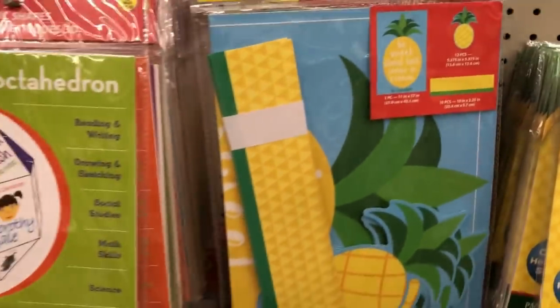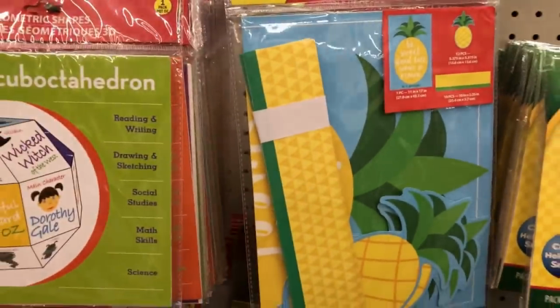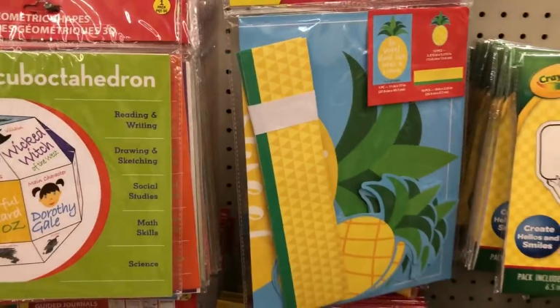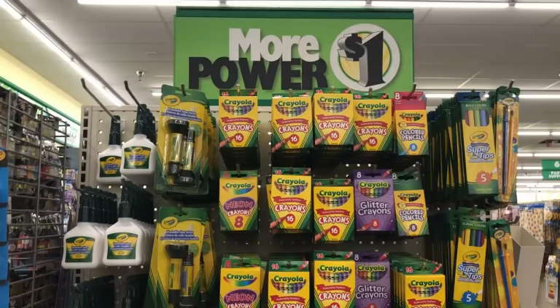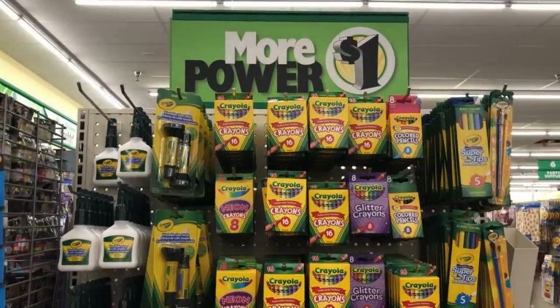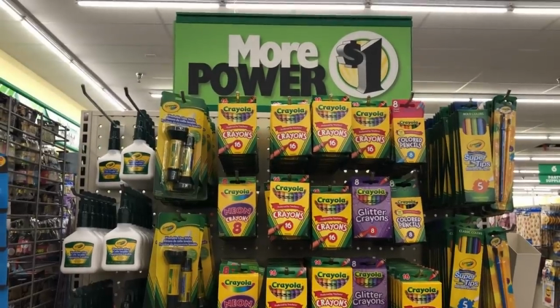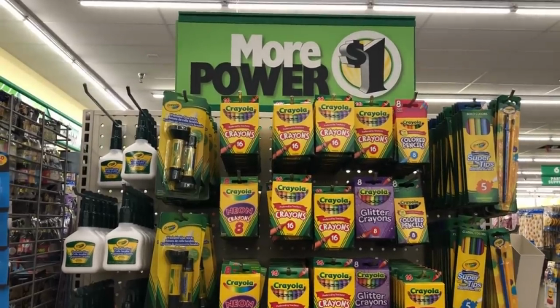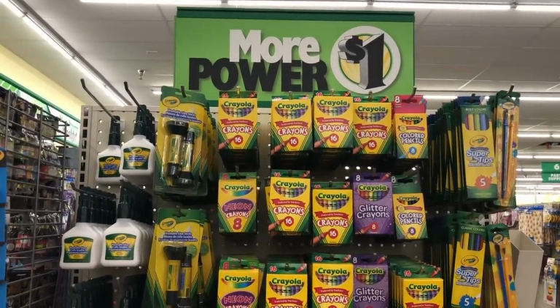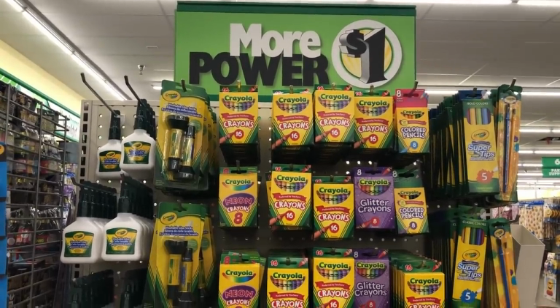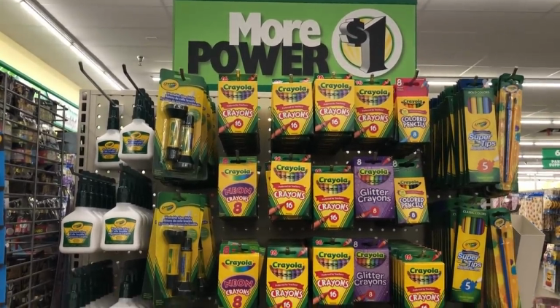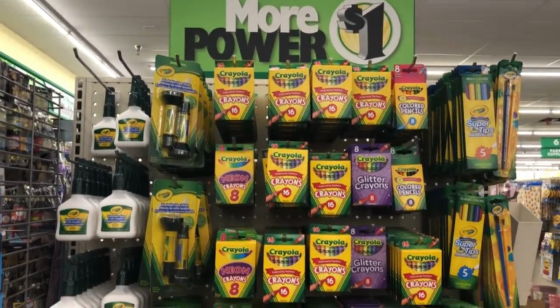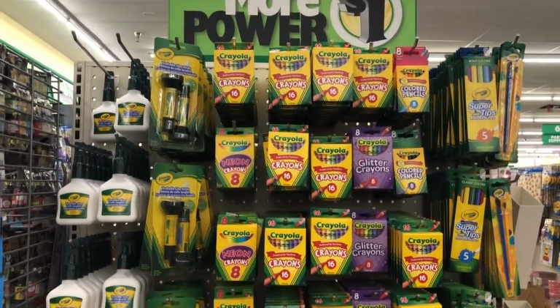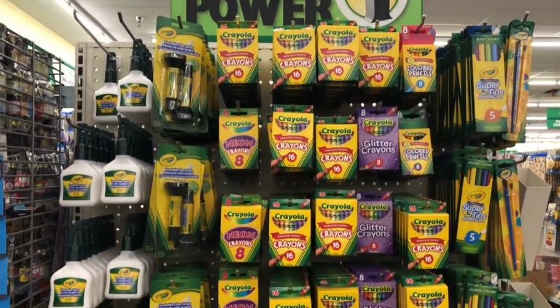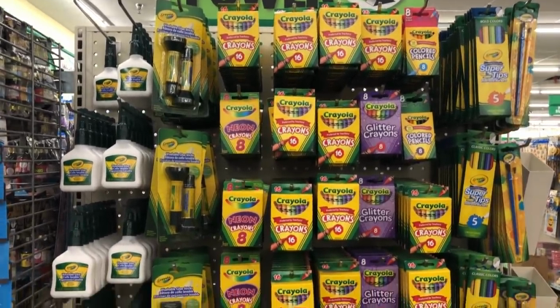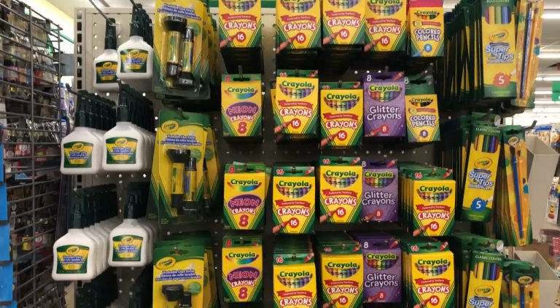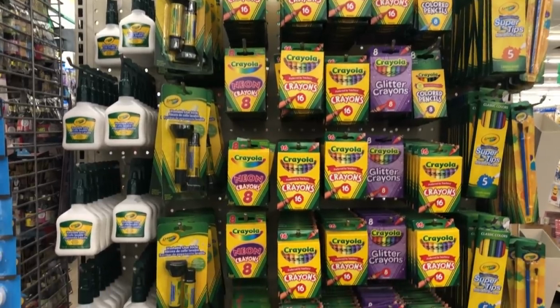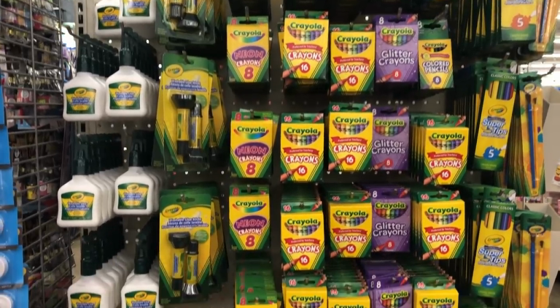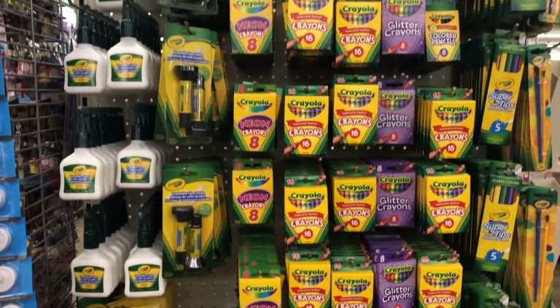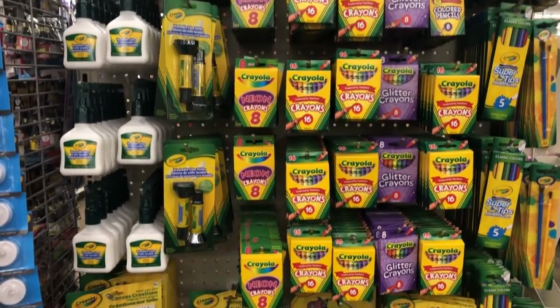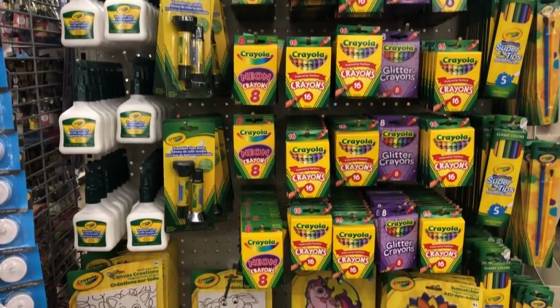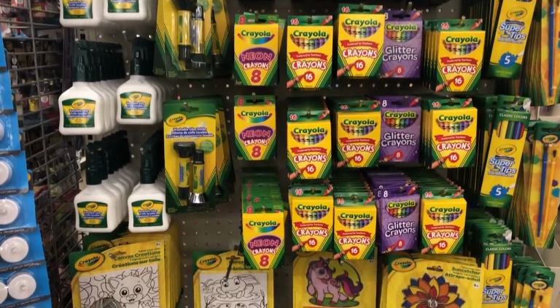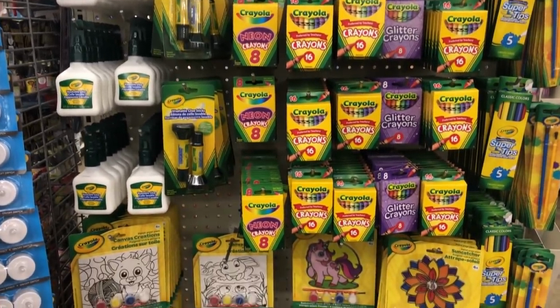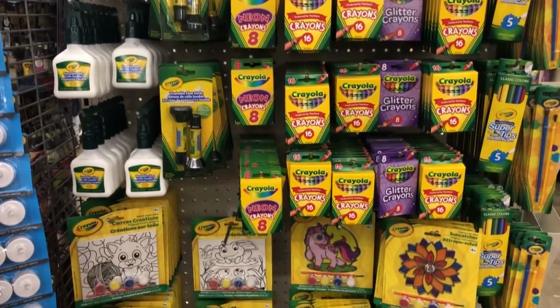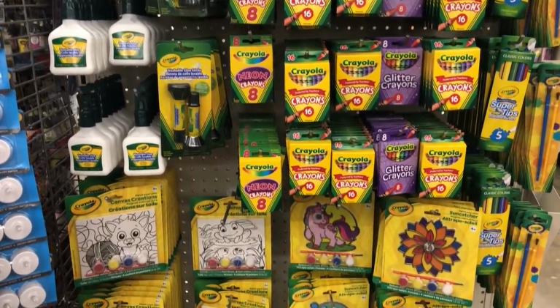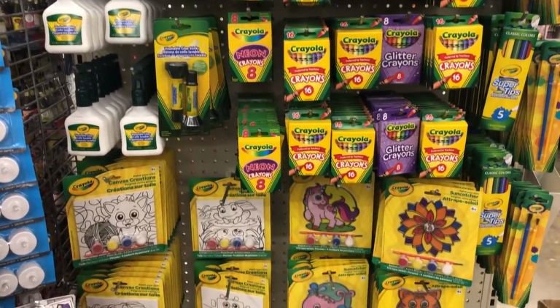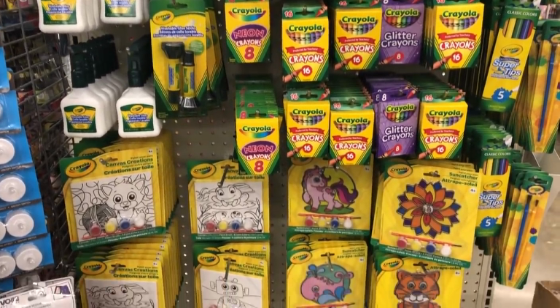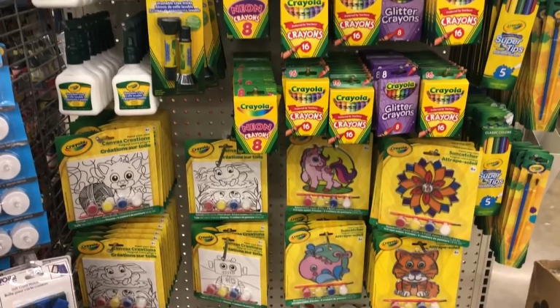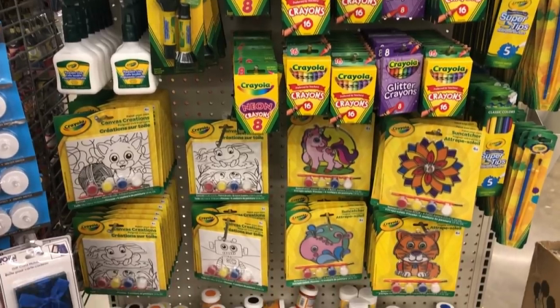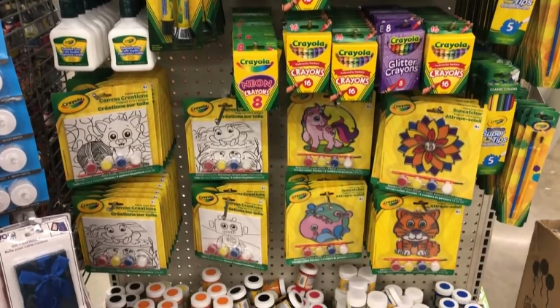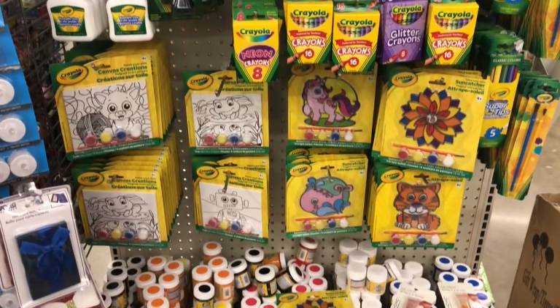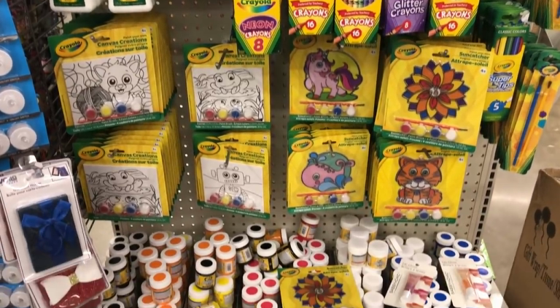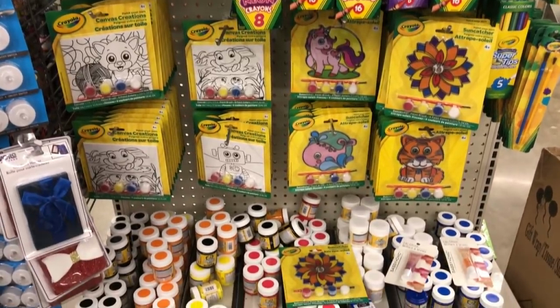Moving on — pineapple stuff in the Teaching Tree section. I think this is really cute, never seen this whole set before, and I wanted to show it to you guys. Then there was this whole Crayola section — okay, this is amazing, look at all of the Crayola stuff.